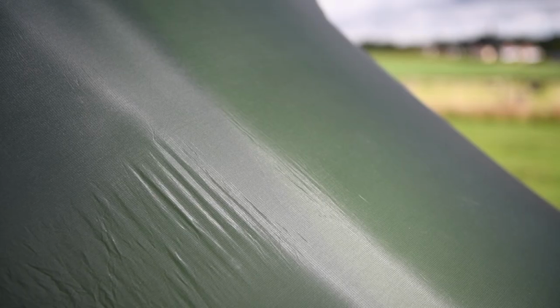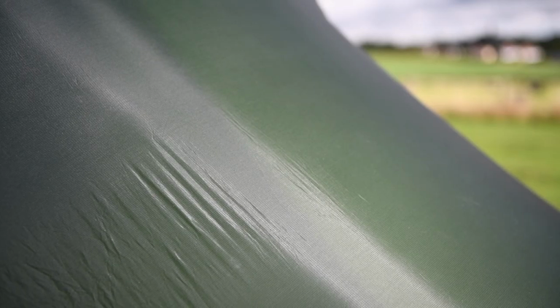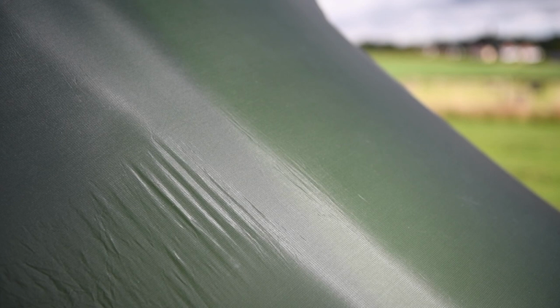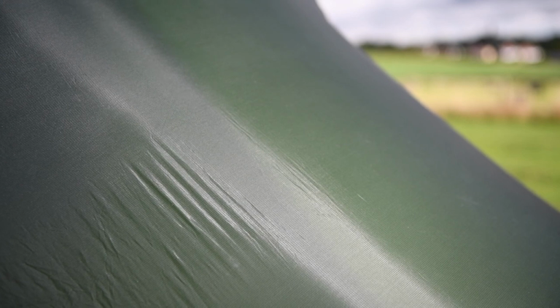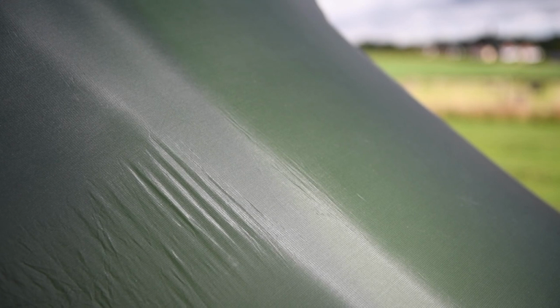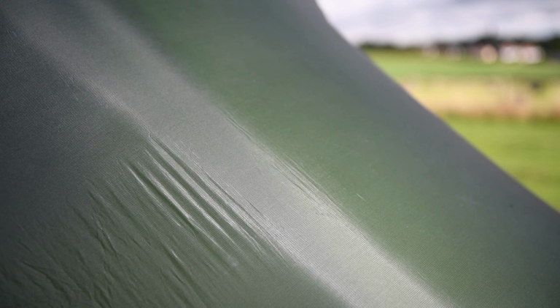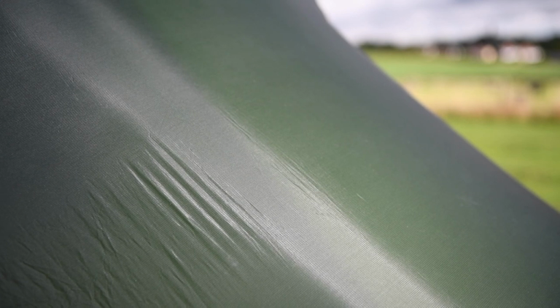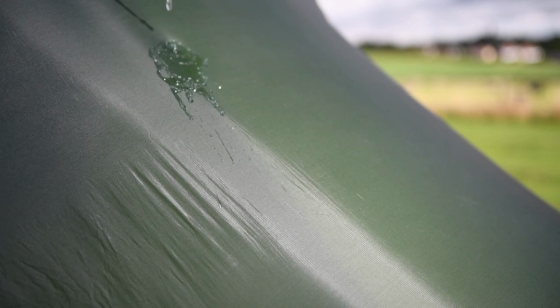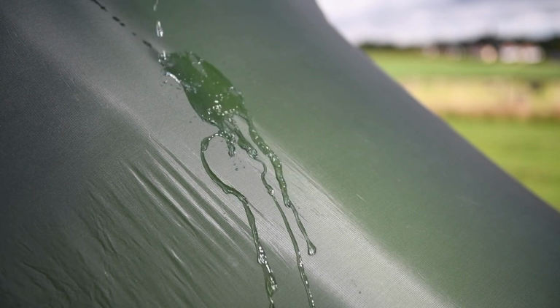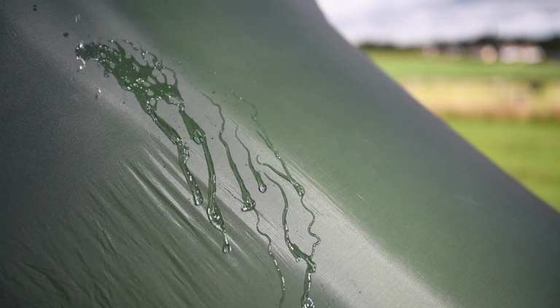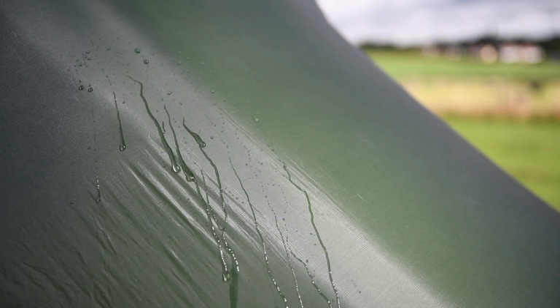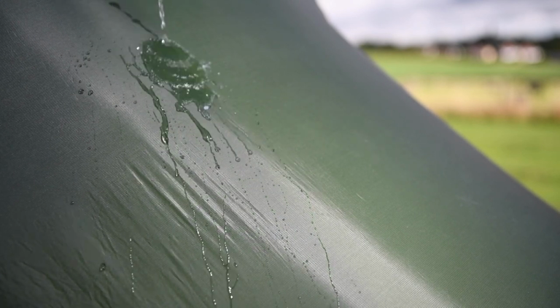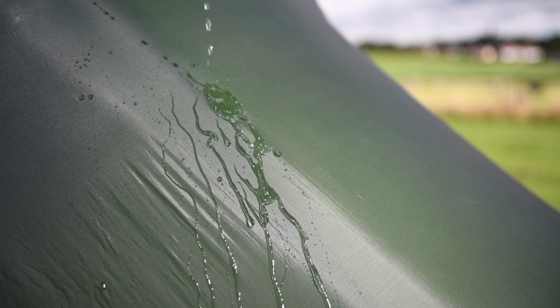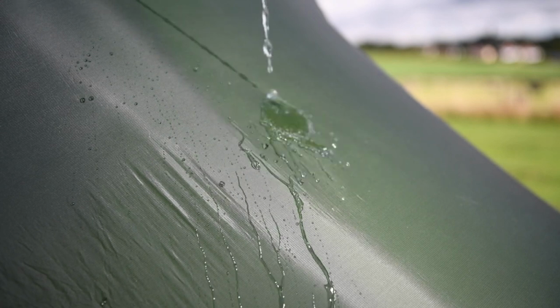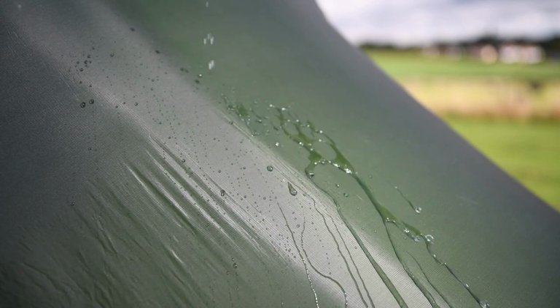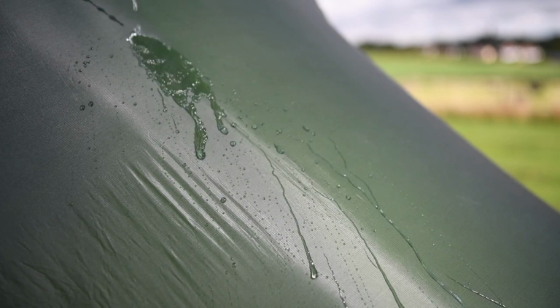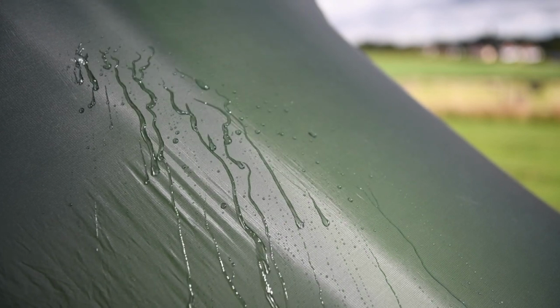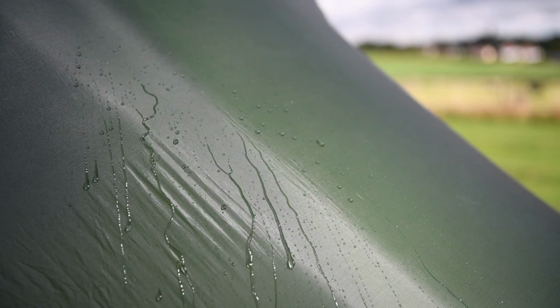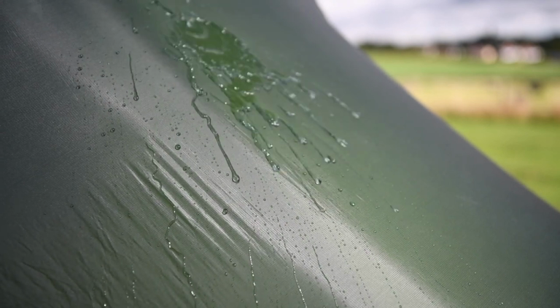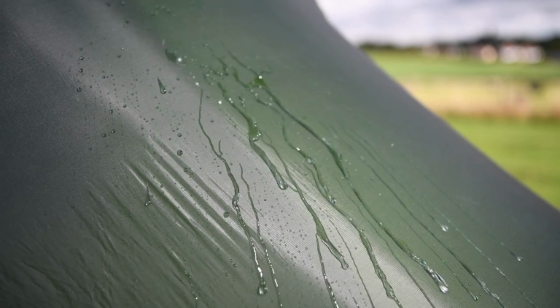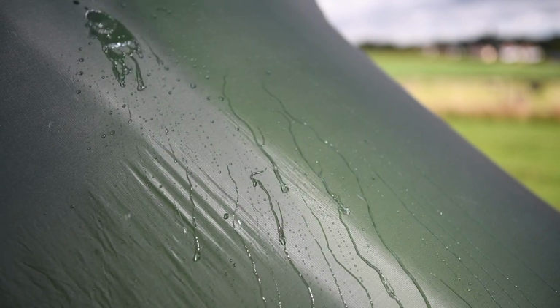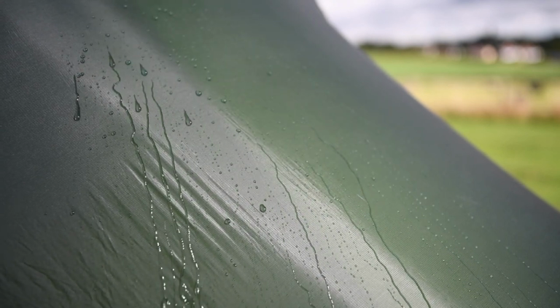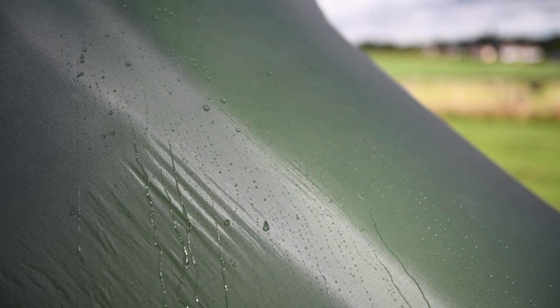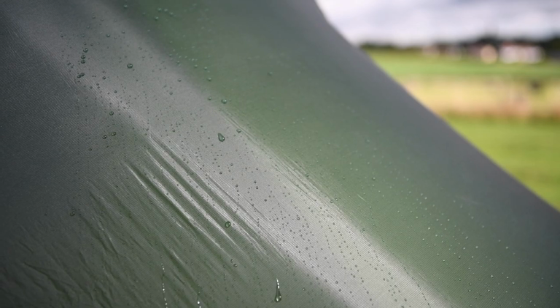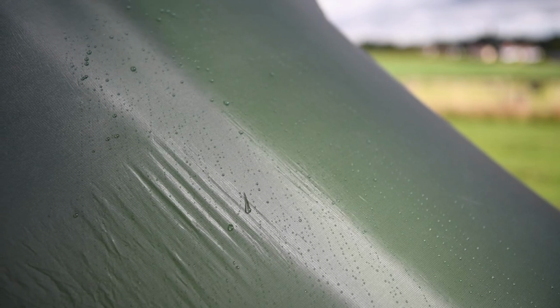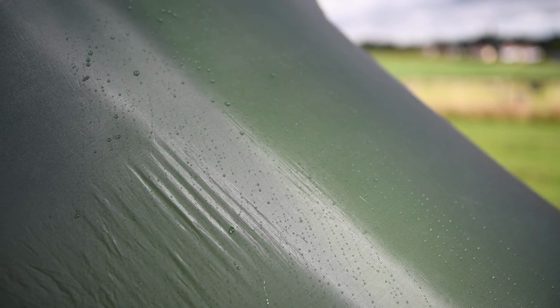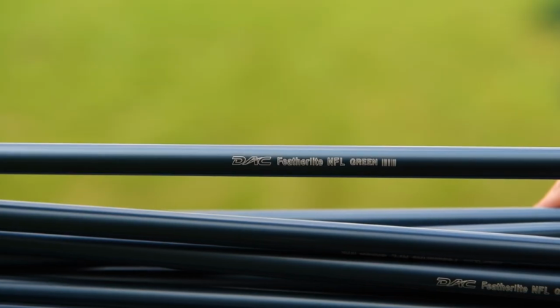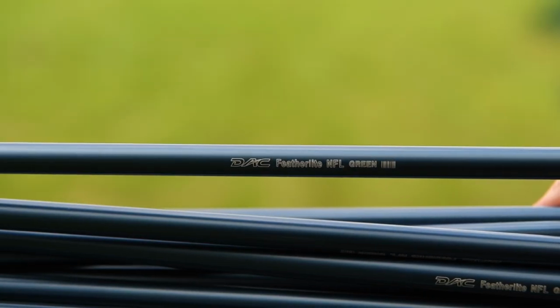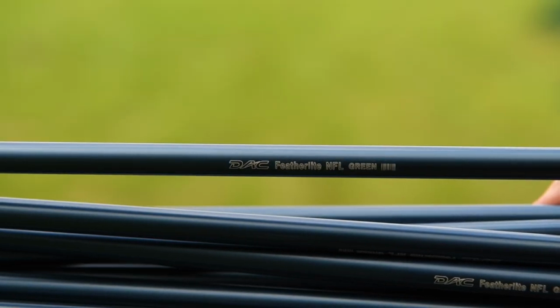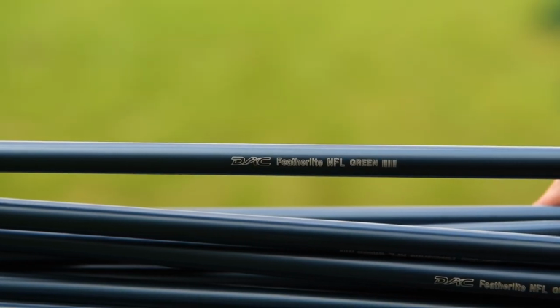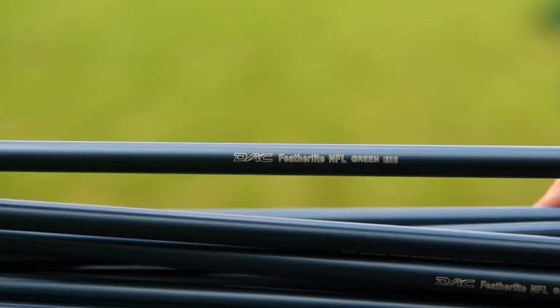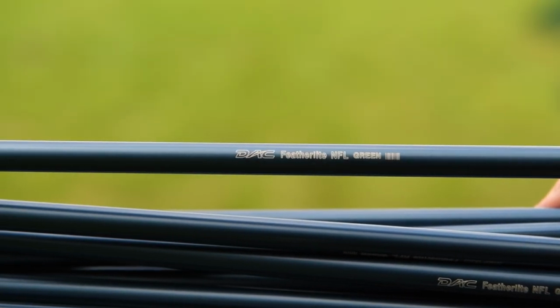Watershed 7-denier nylon flysheet with 1500mm hydrostatic head balances low weight with strength and durability. The 10-denier nylon groundsheet has a 2000mm hydrostatic head. The main pole is DAC Featherlight NFL,